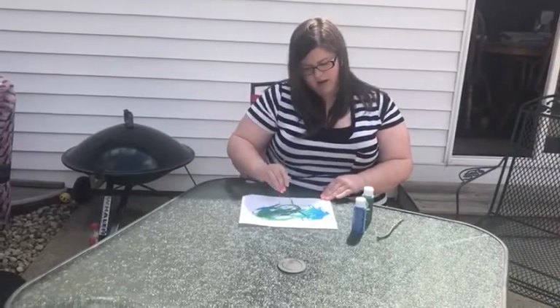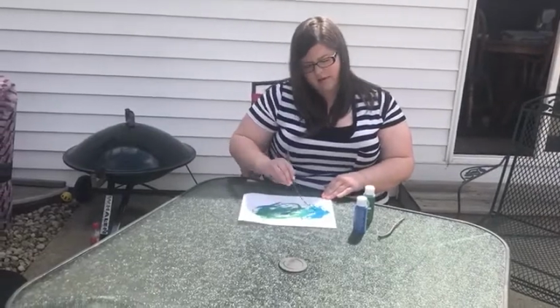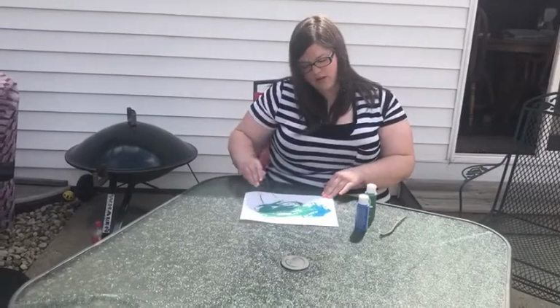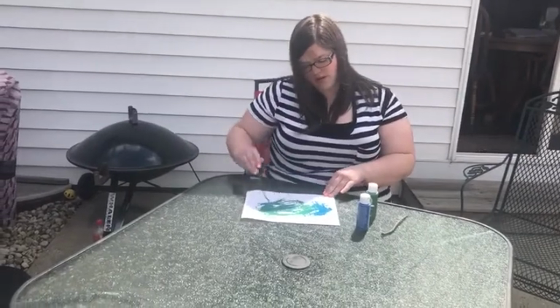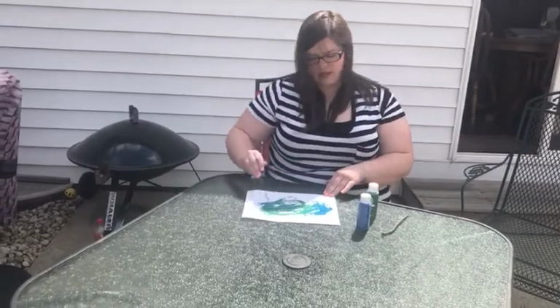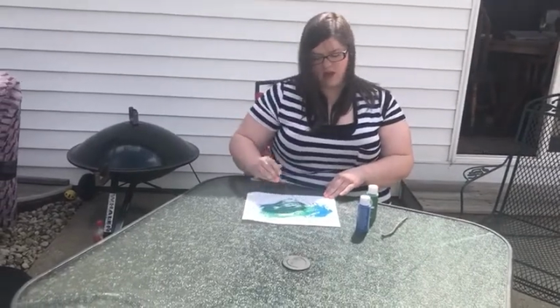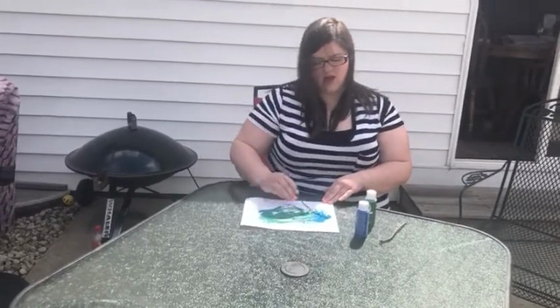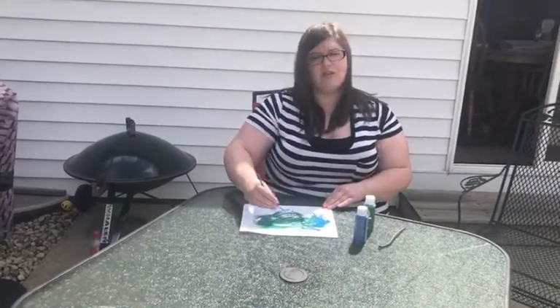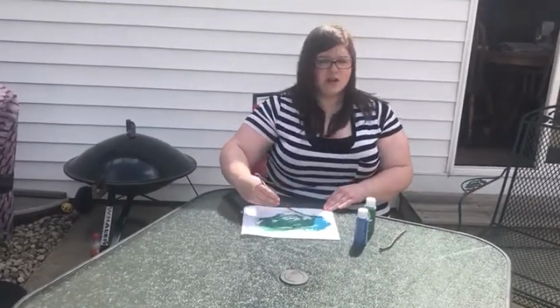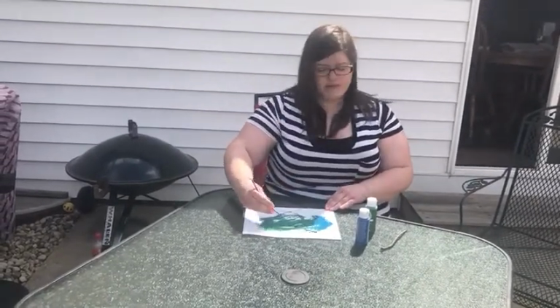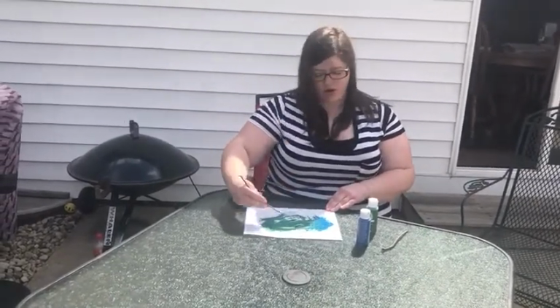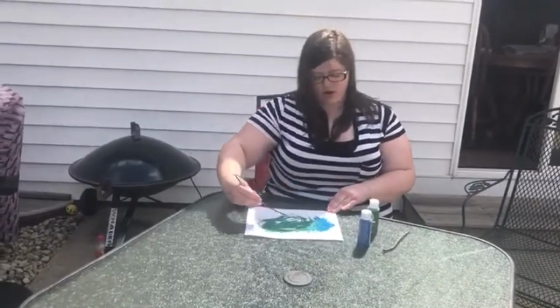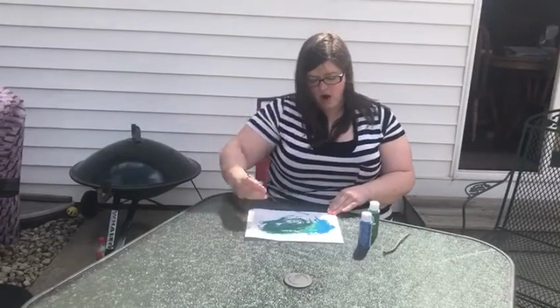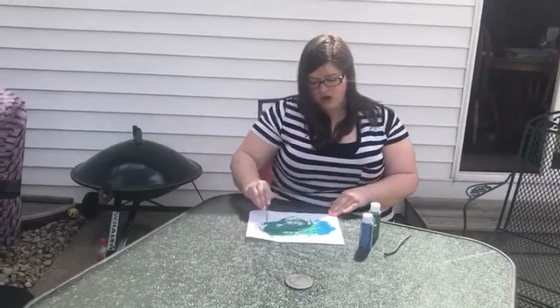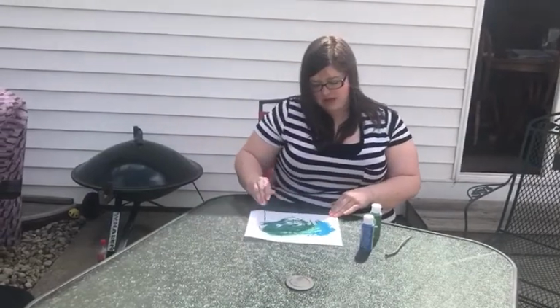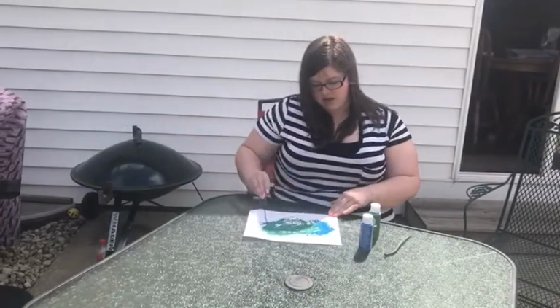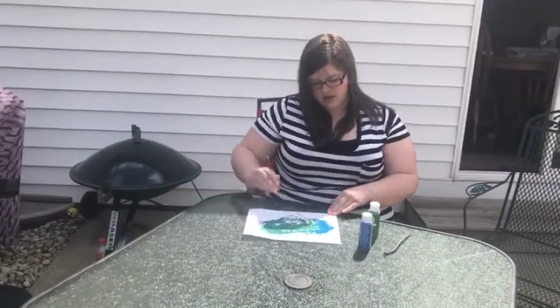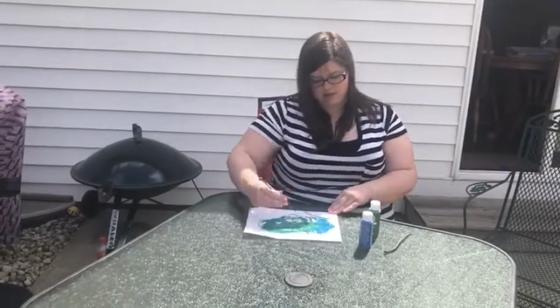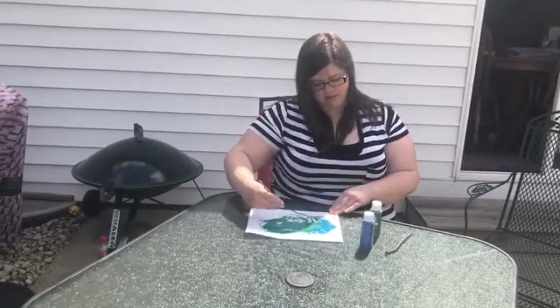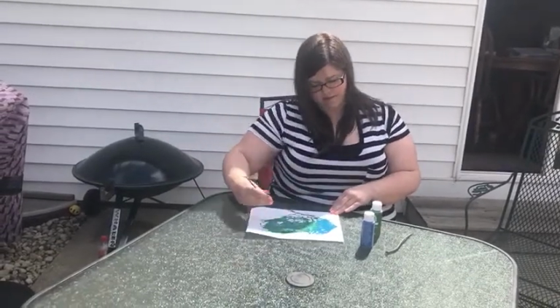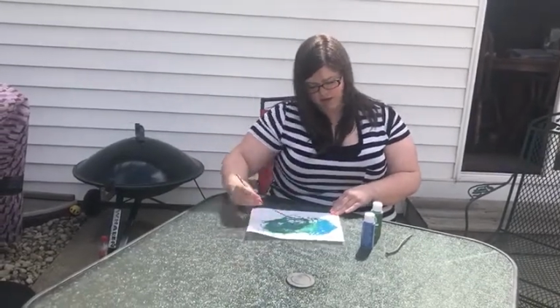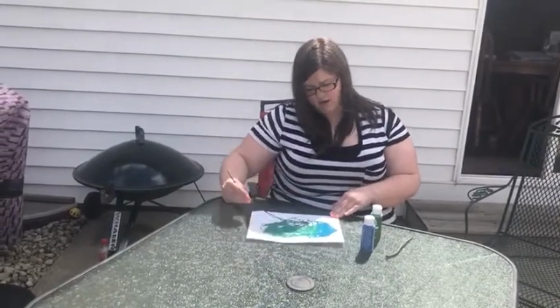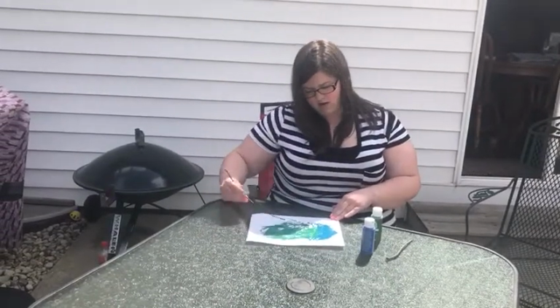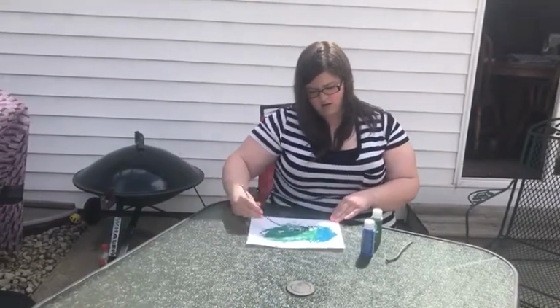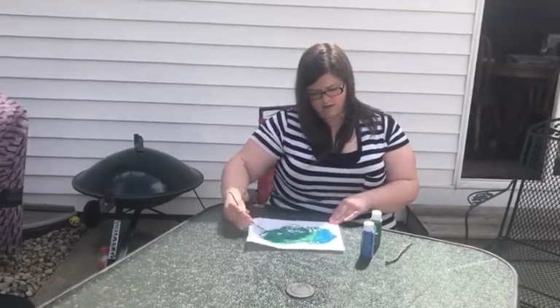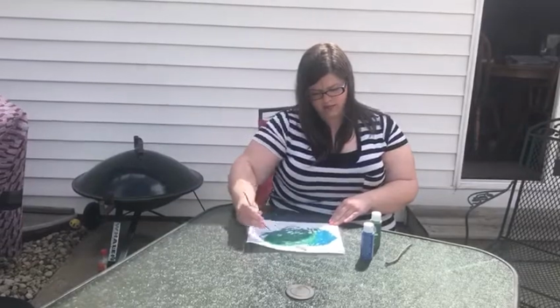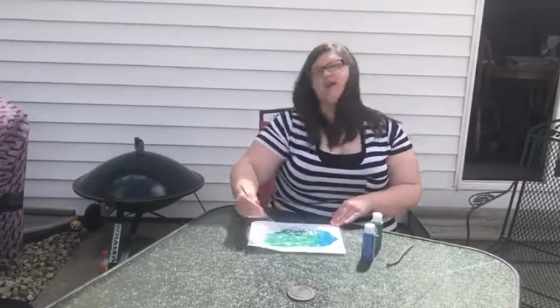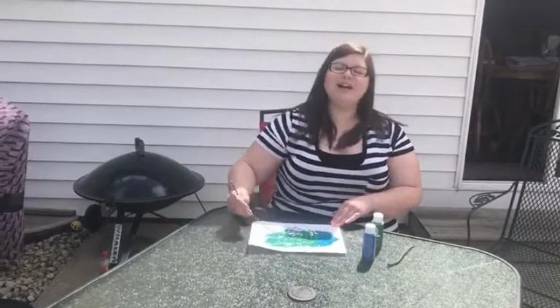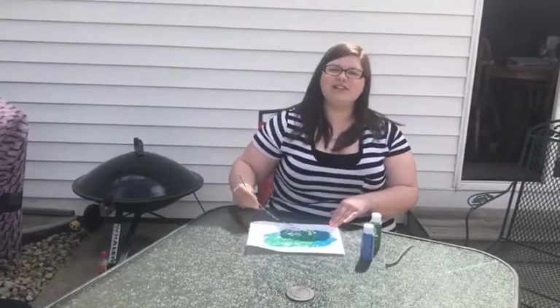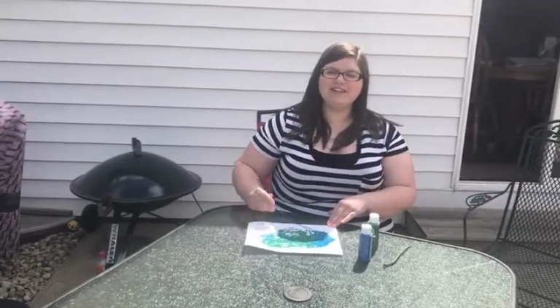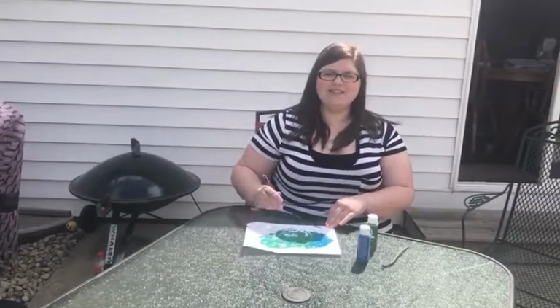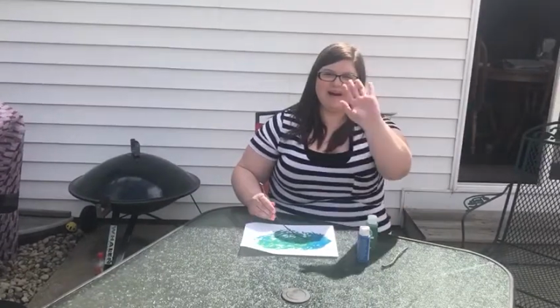And after you're done with that, you can cut it into a circle and make your own Earth, or just keep it as a square piece of paper. Hope you guys enjoyed this art activity. Bye!